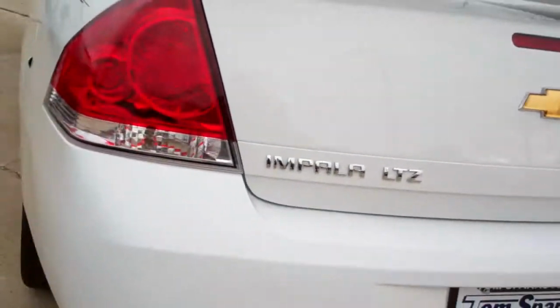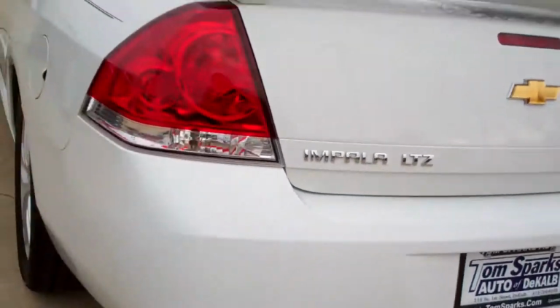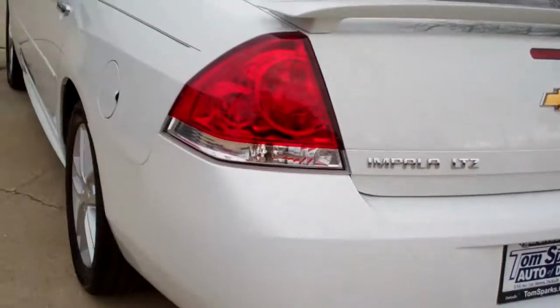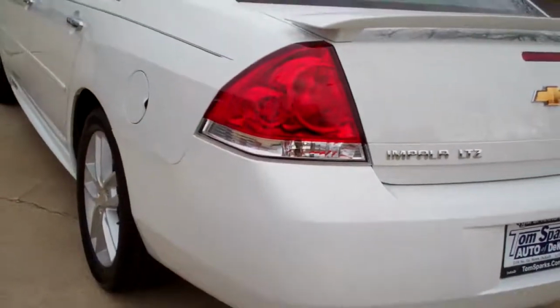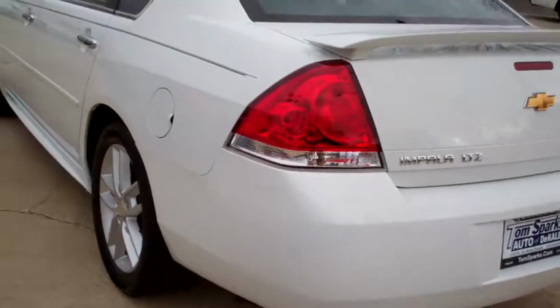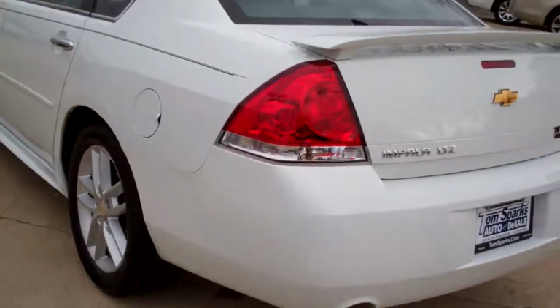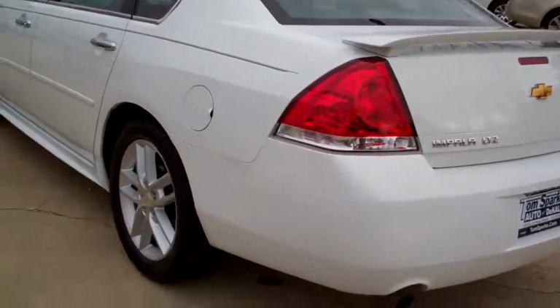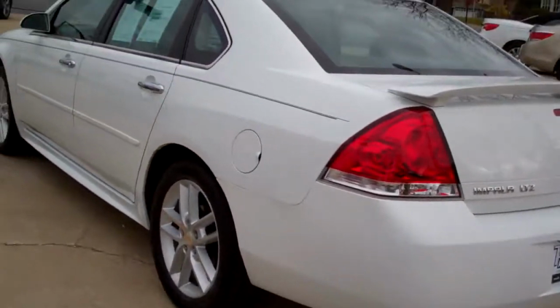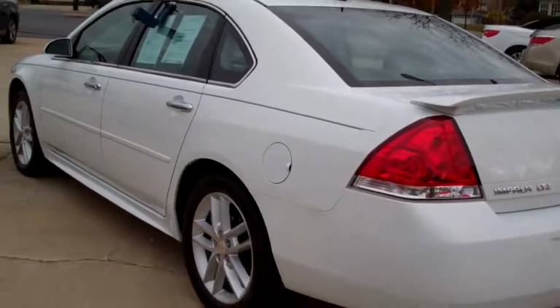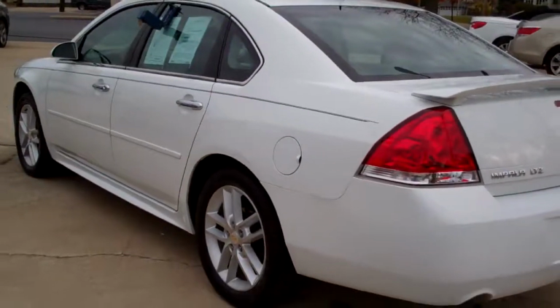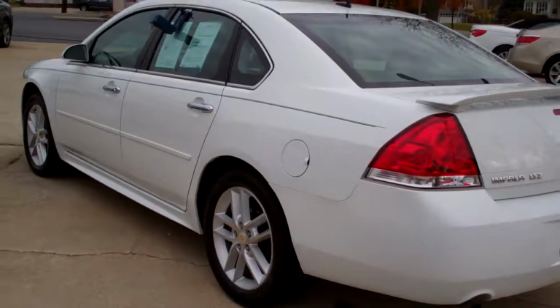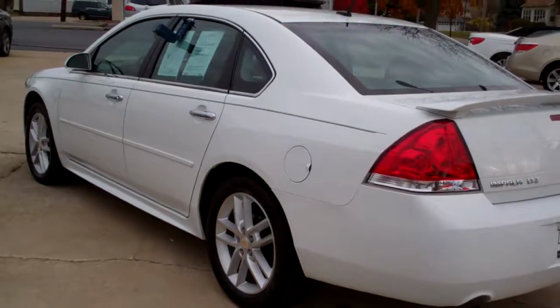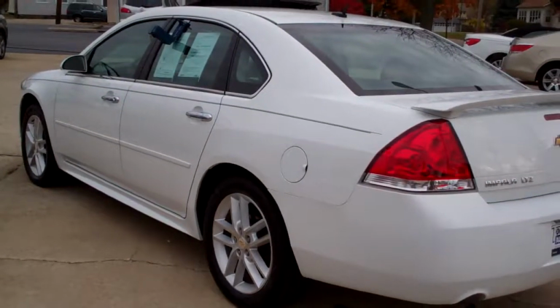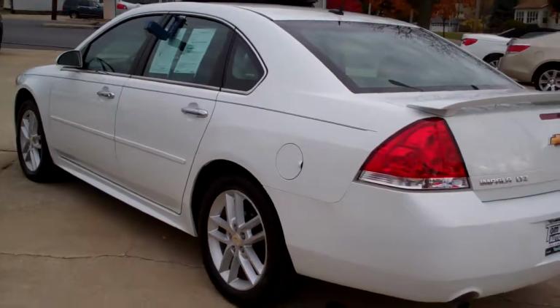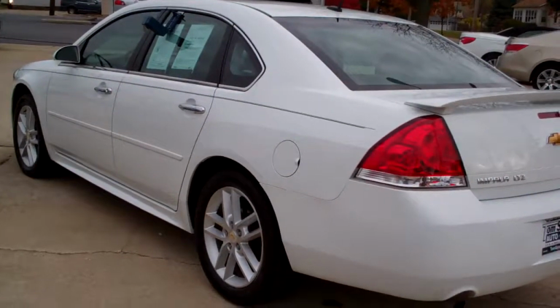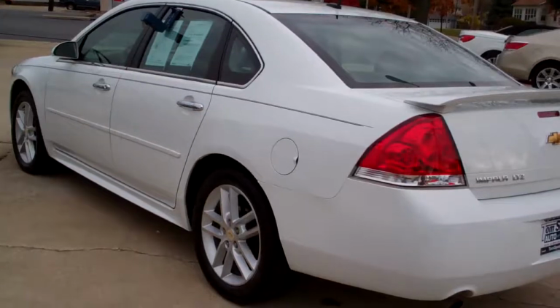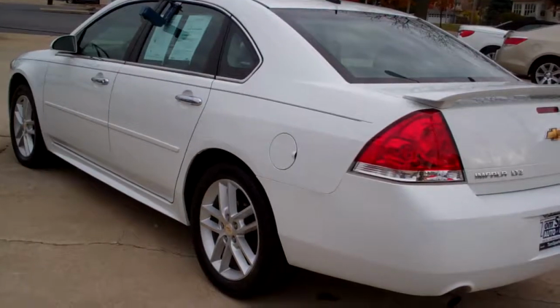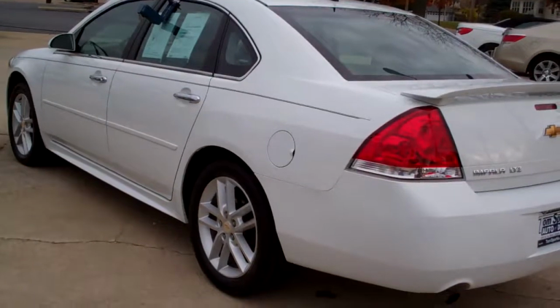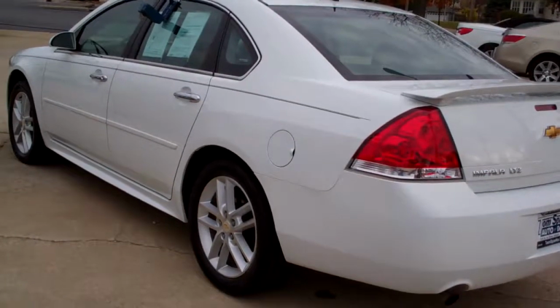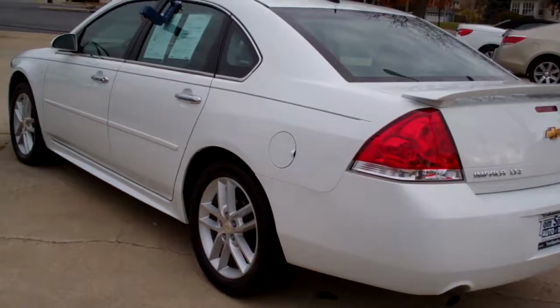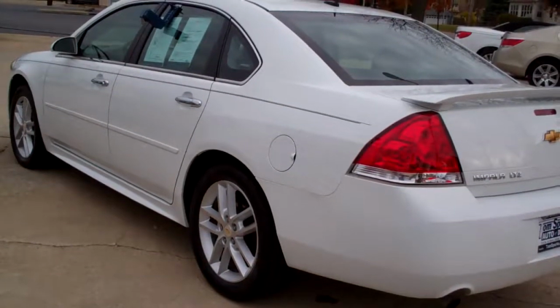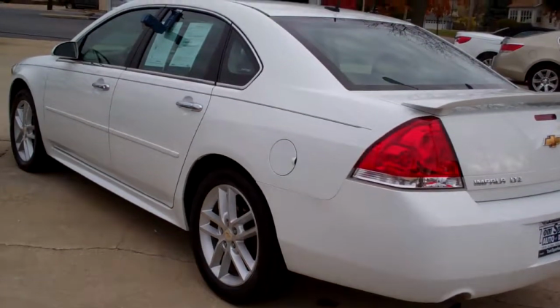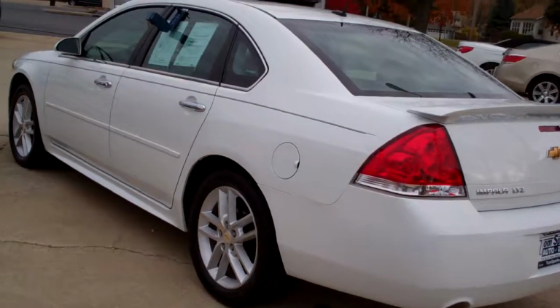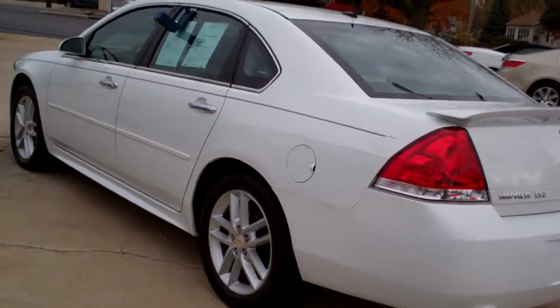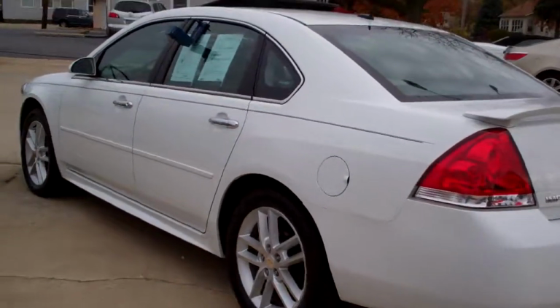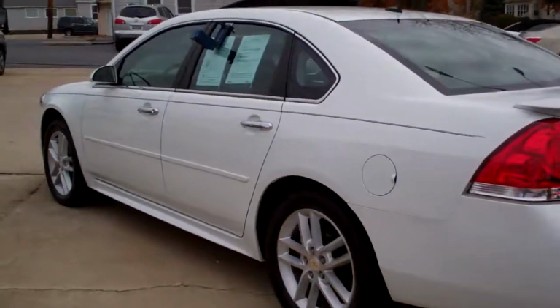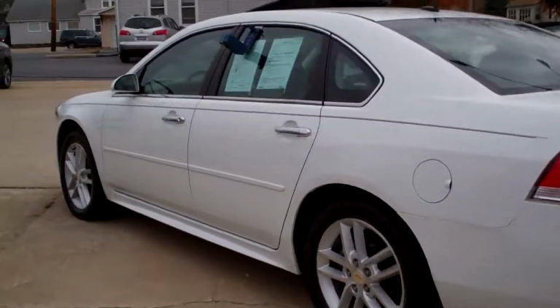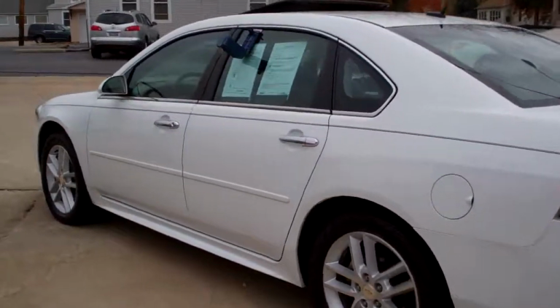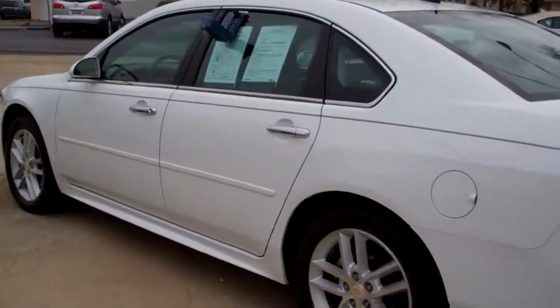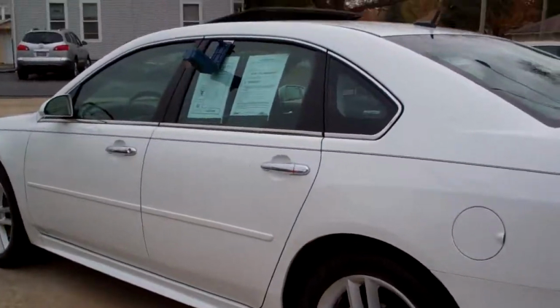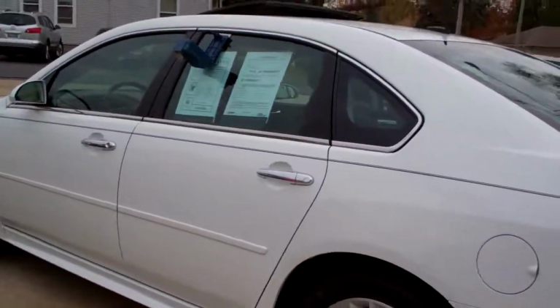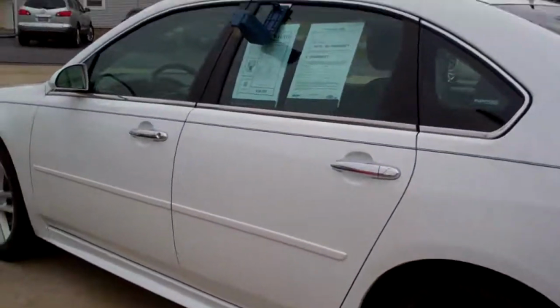Very clean unit. No apparent damage around this car. Front wheel drive, six cylinder, 3.6 liter — it will get up and go.